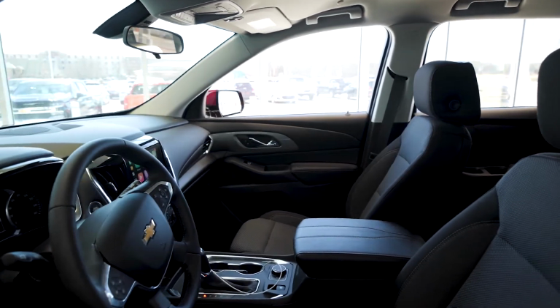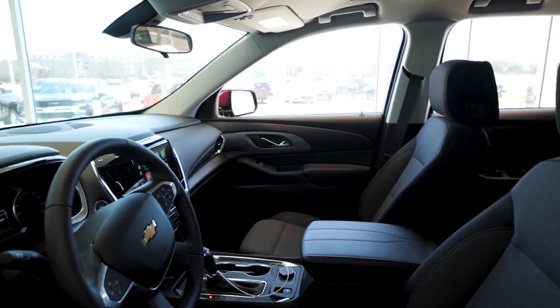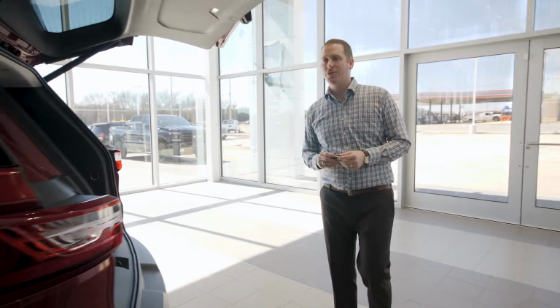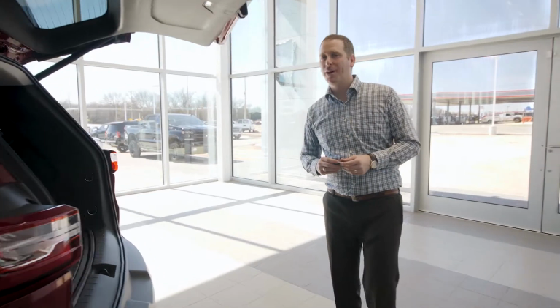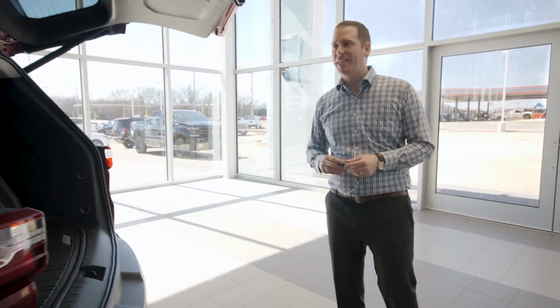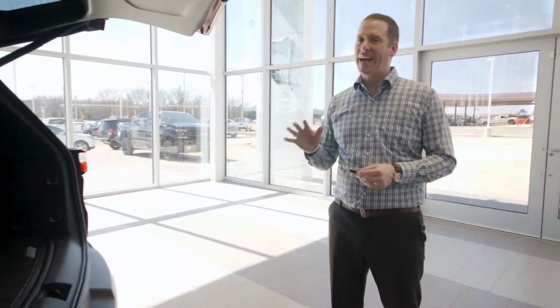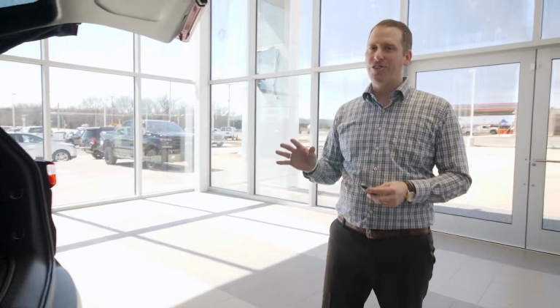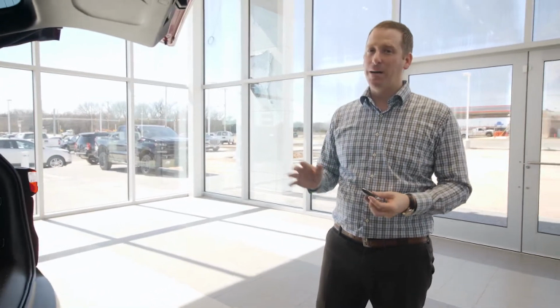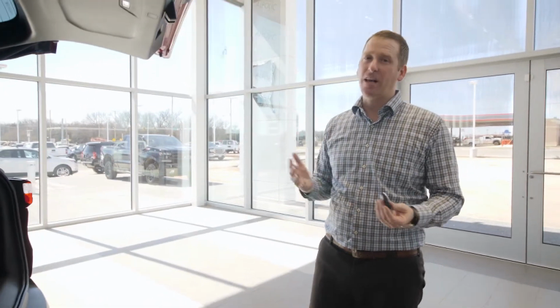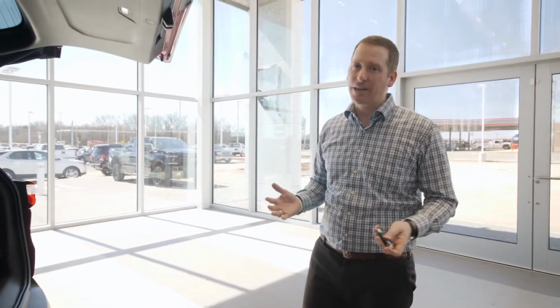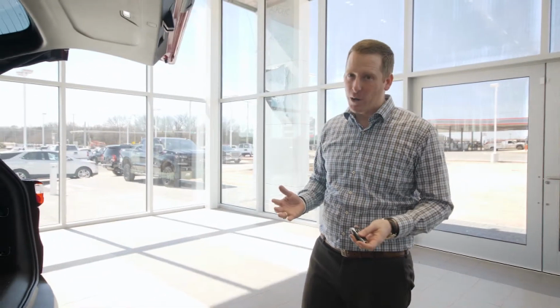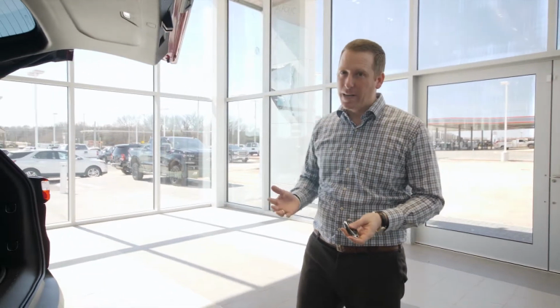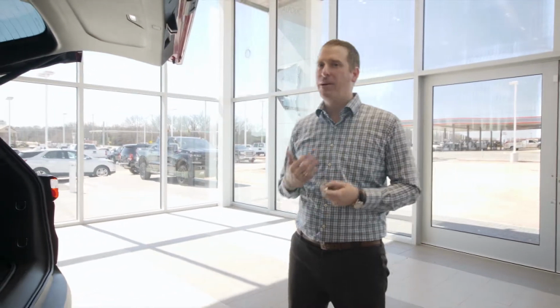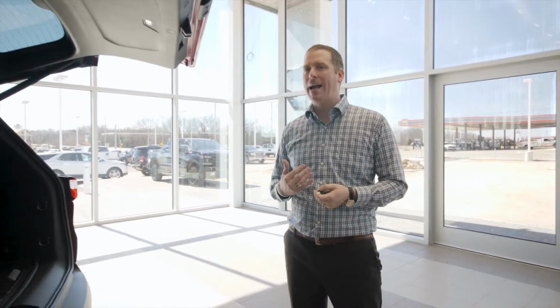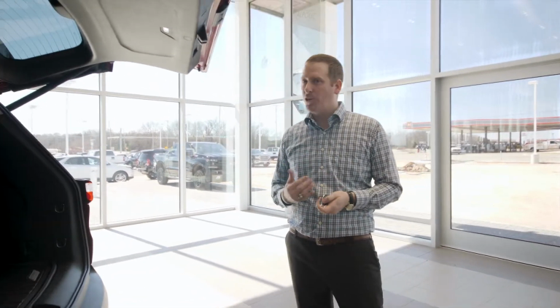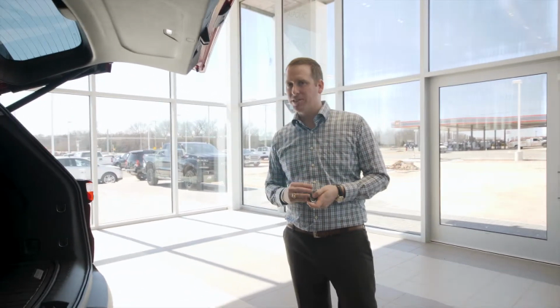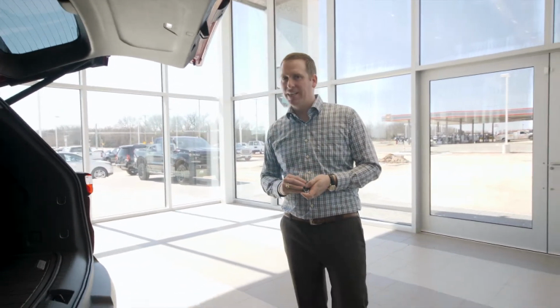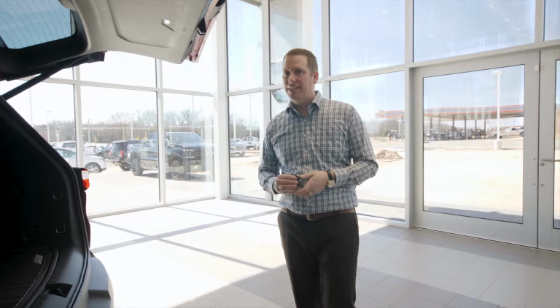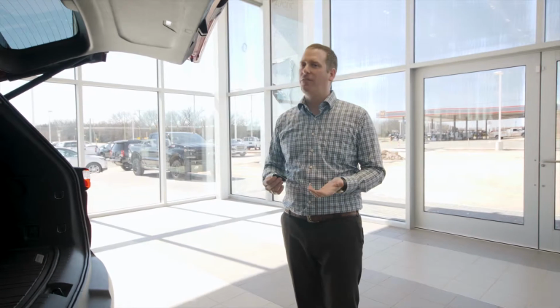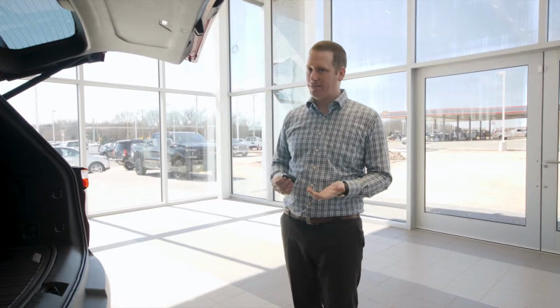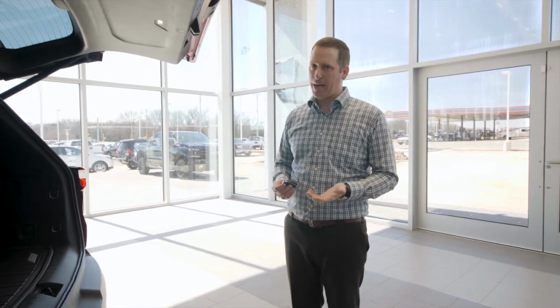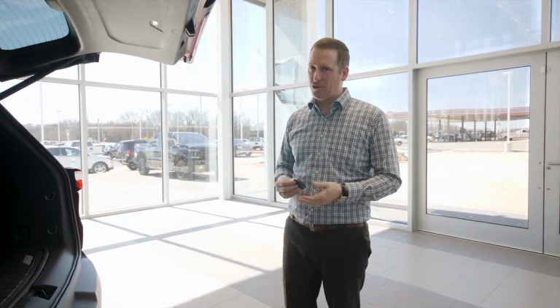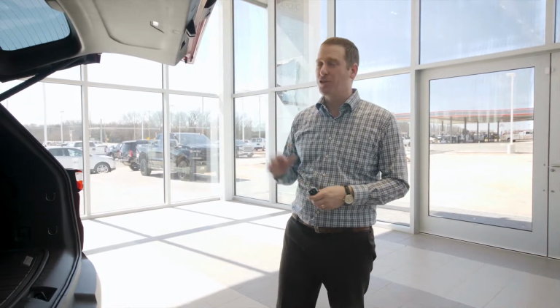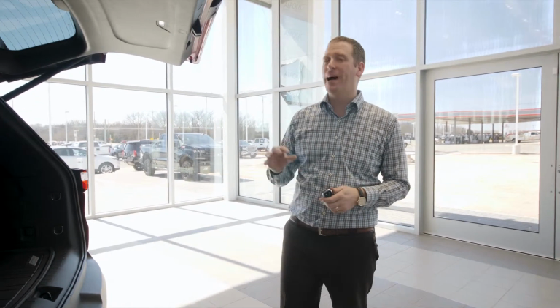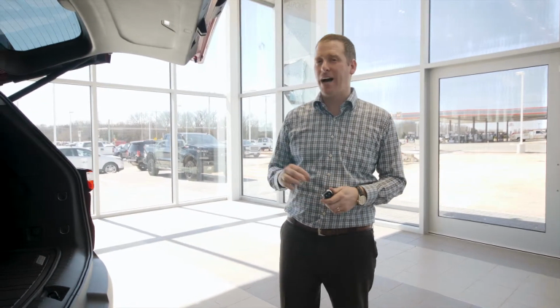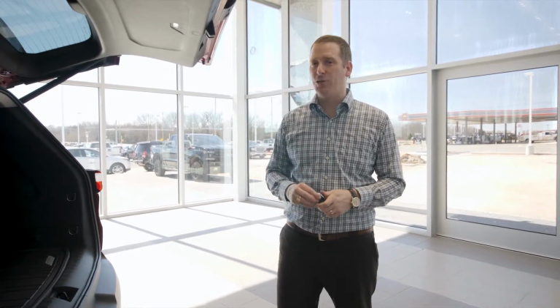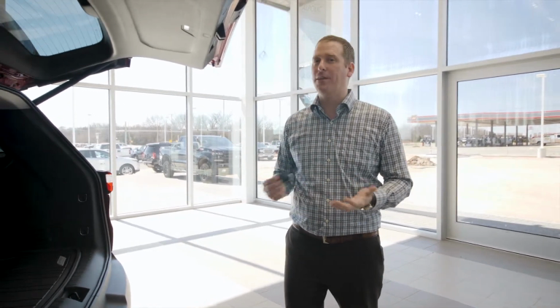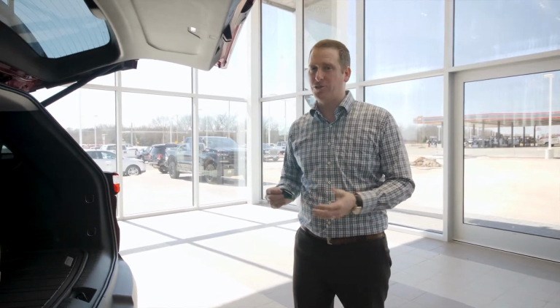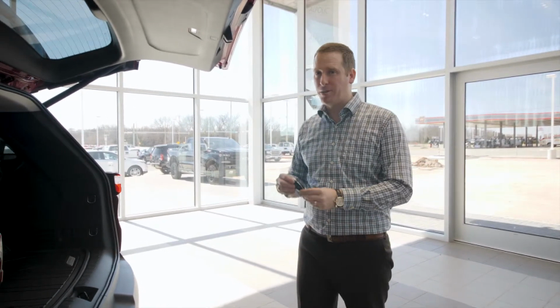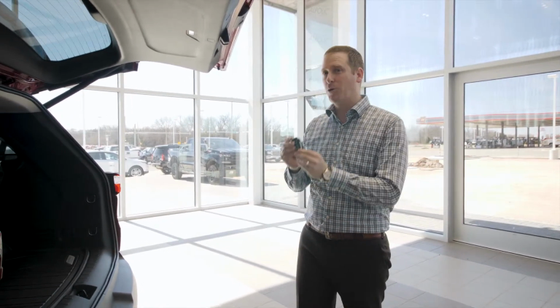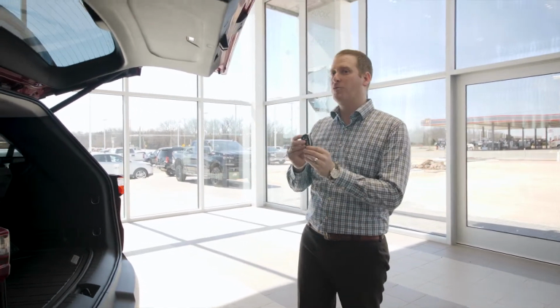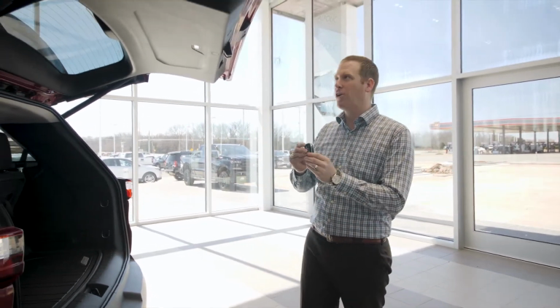This Chevy Traverse 1LT in Cajun Red comes with a lot of standard equipment. My favorite package on the 1LT is the Confidence and Convenience package. For under $2,000 you get all these features, including remote start,